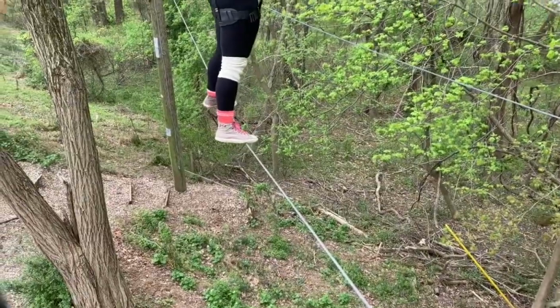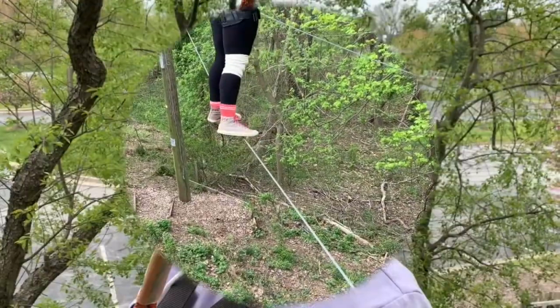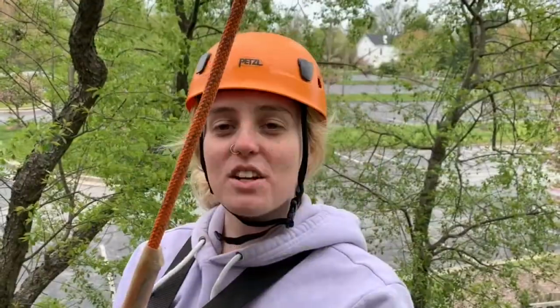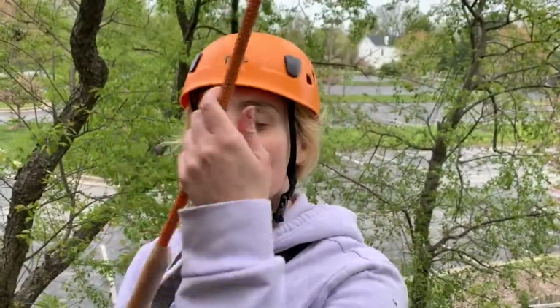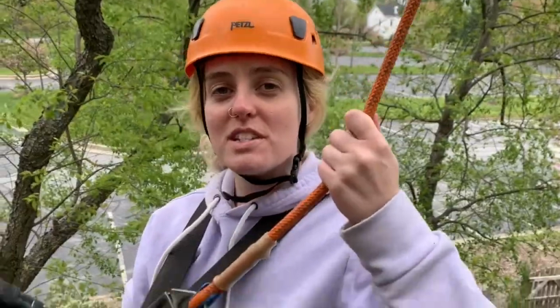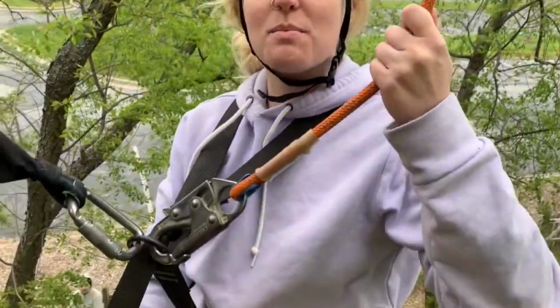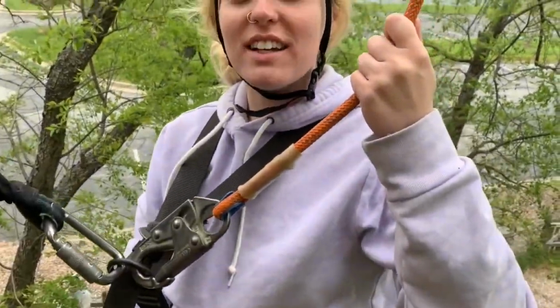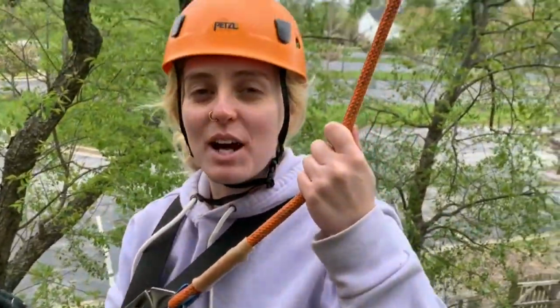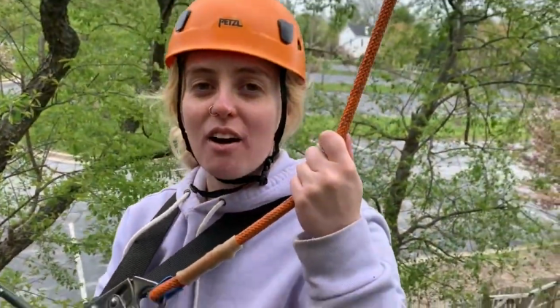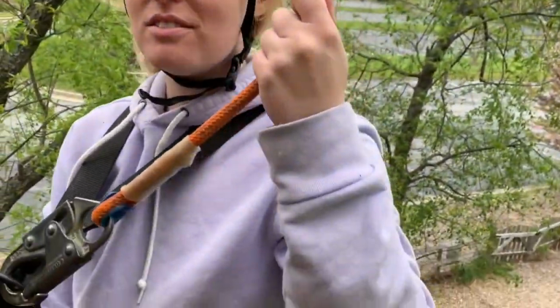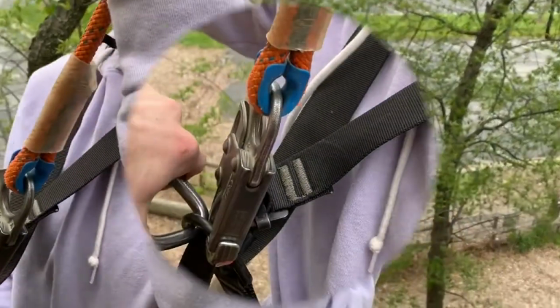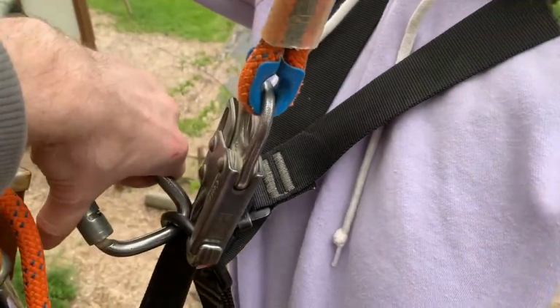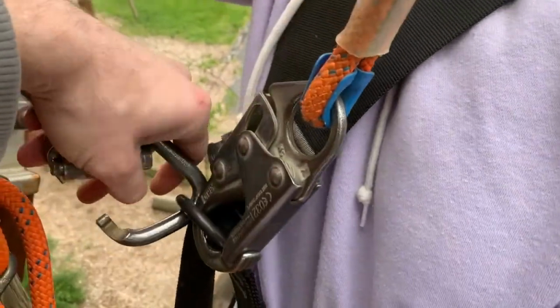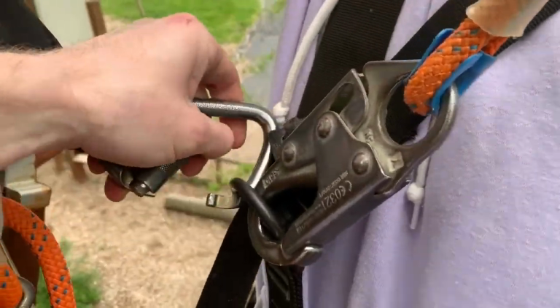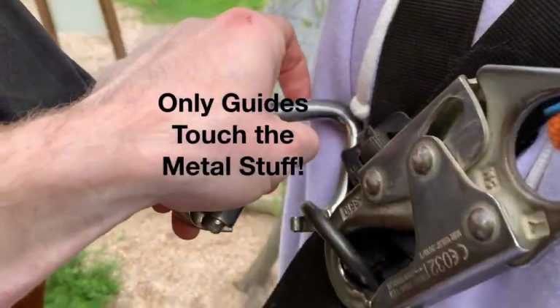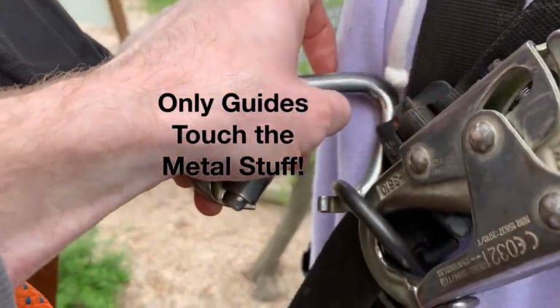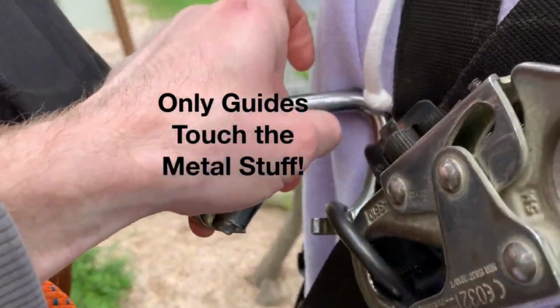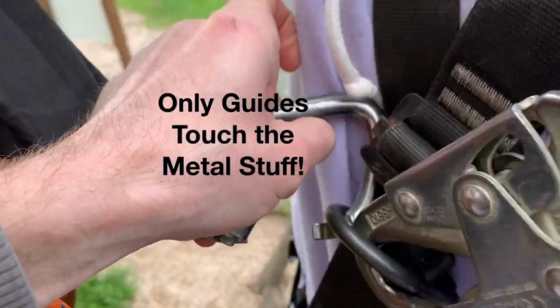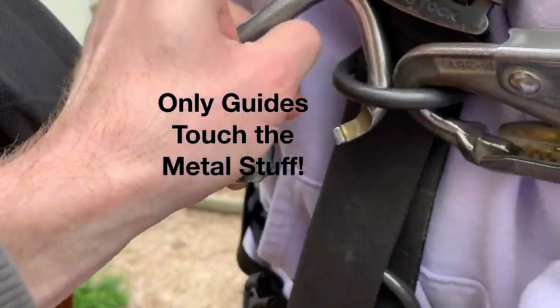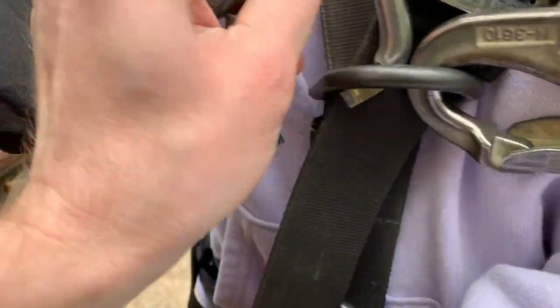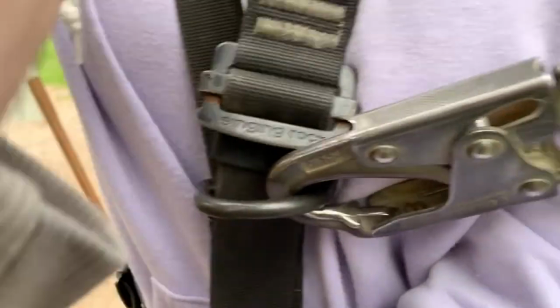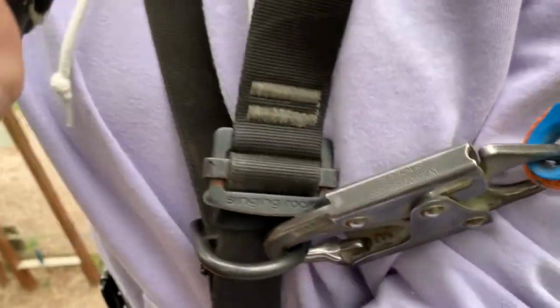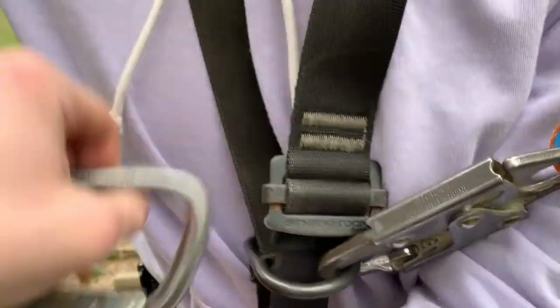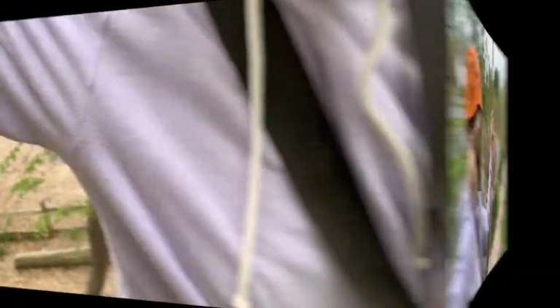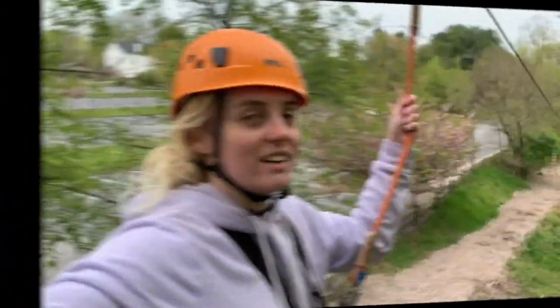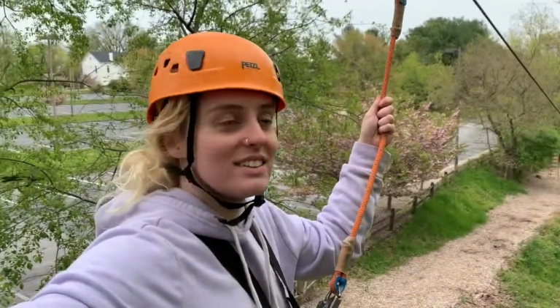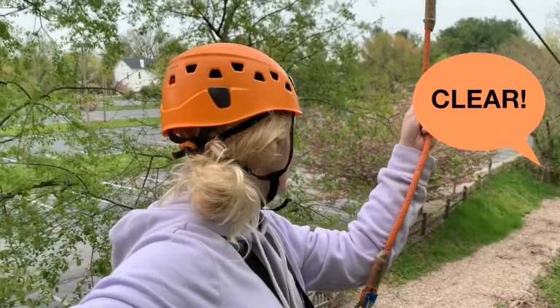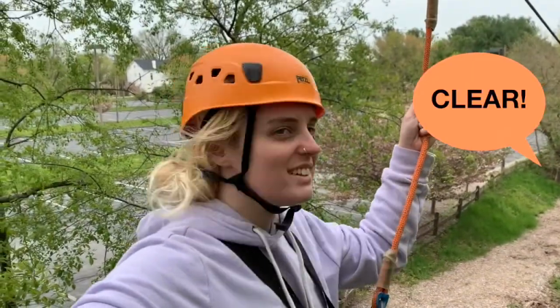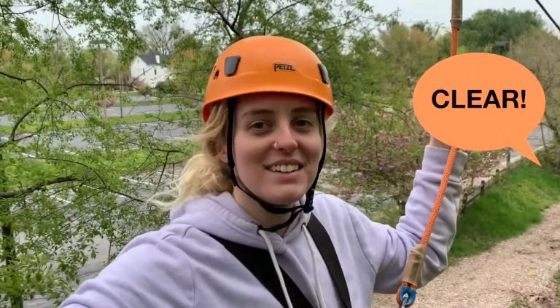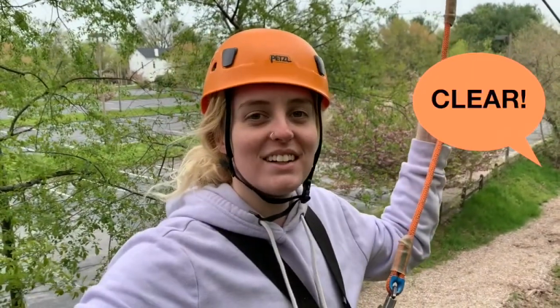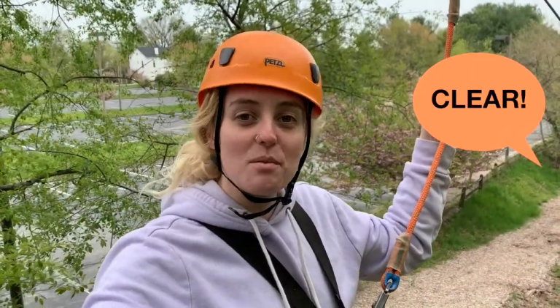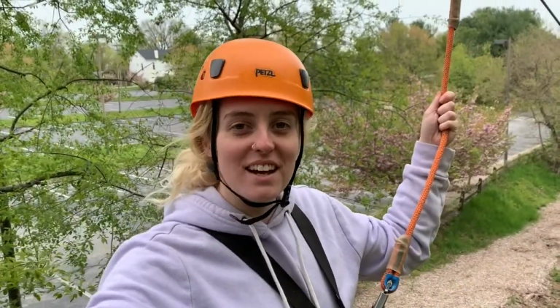Once you get across, your guide will clip you into your zip trolley and it's time to go. And then we get to go!